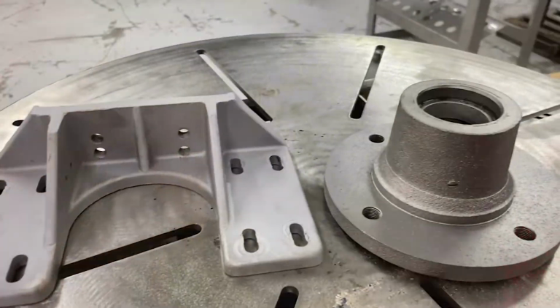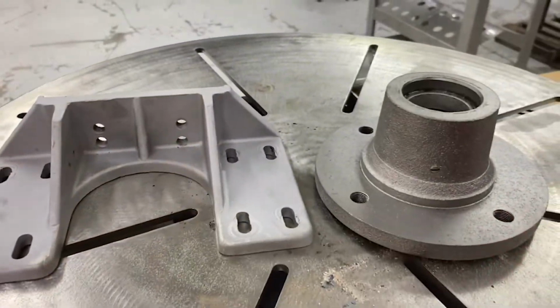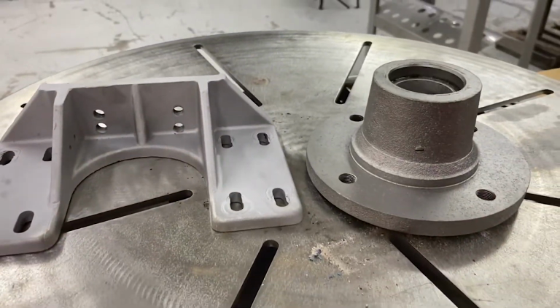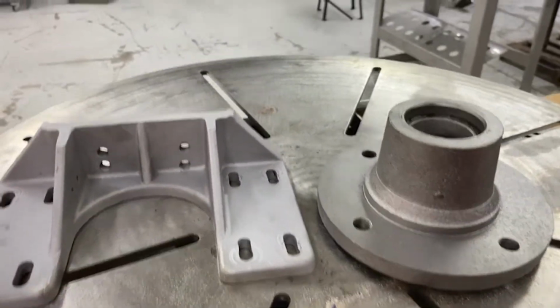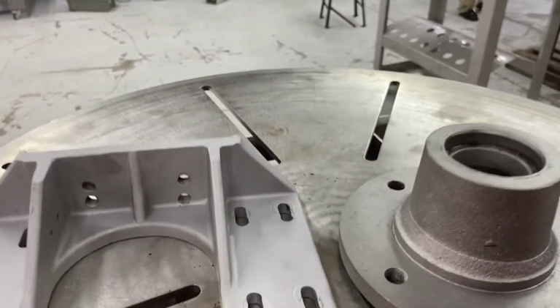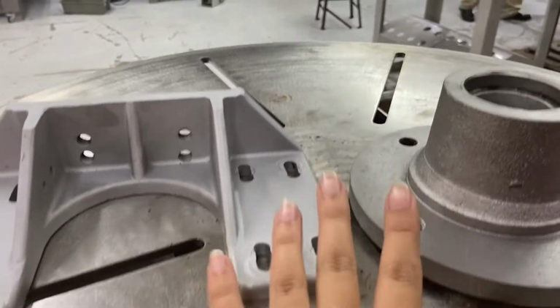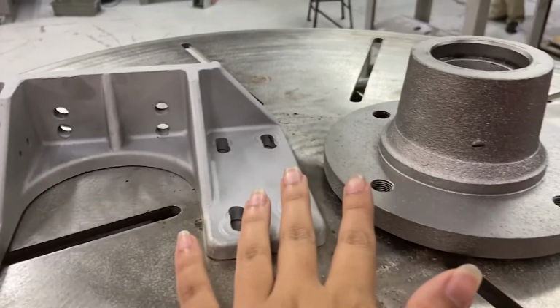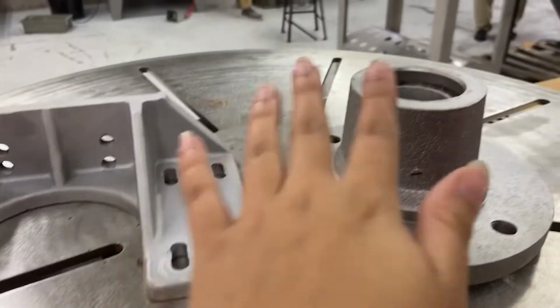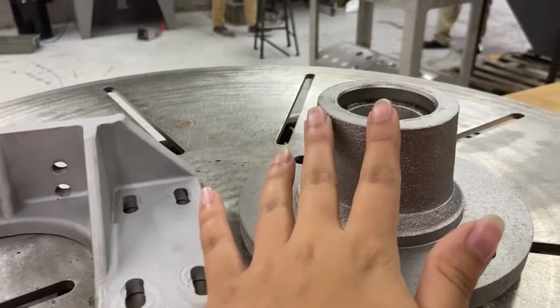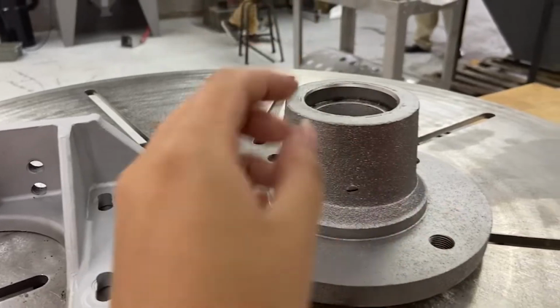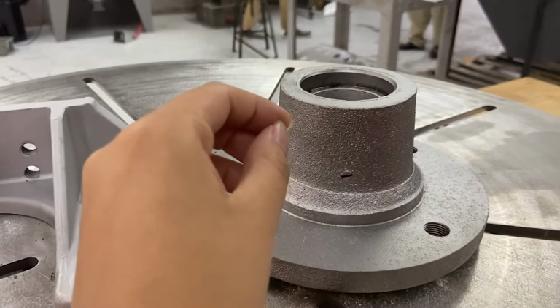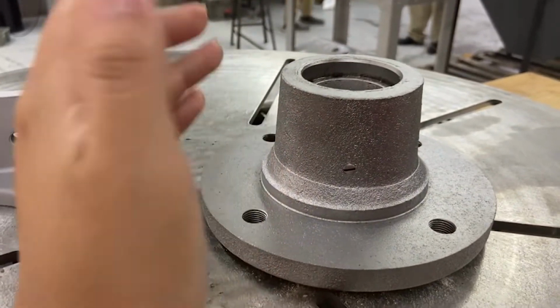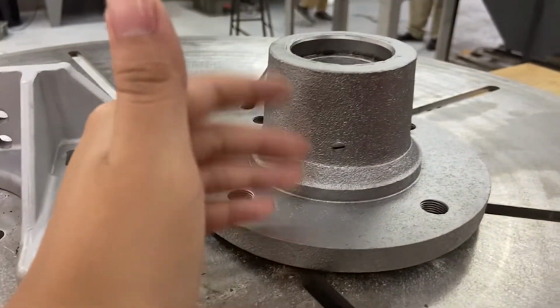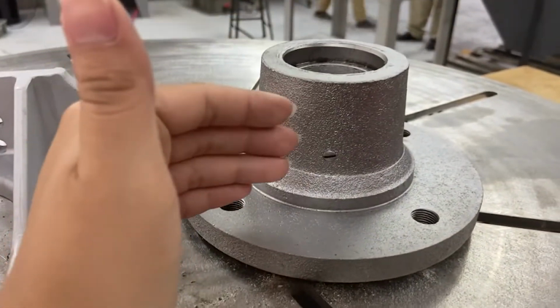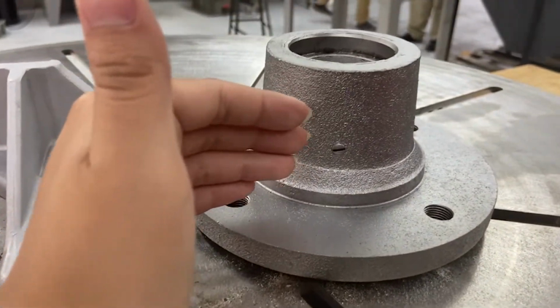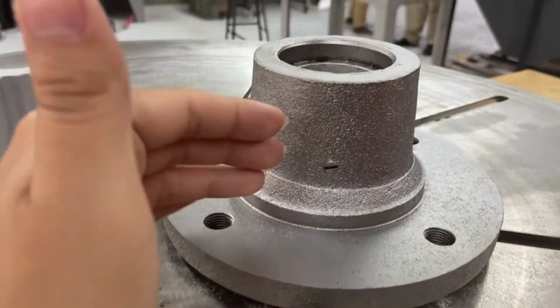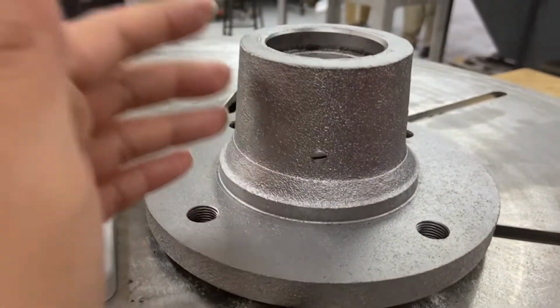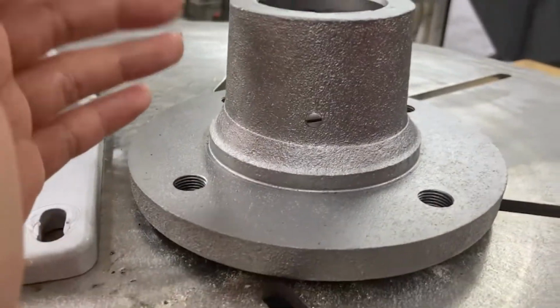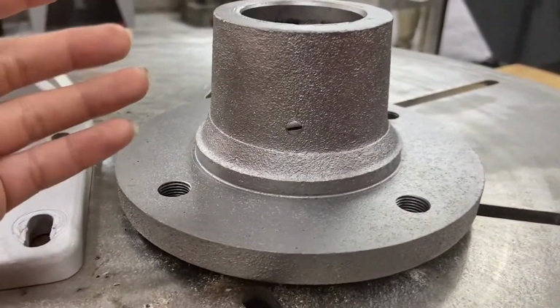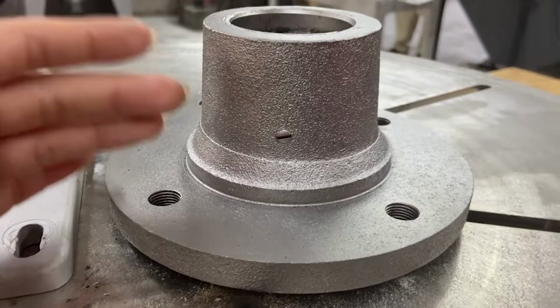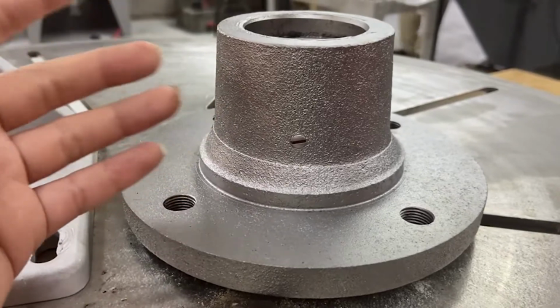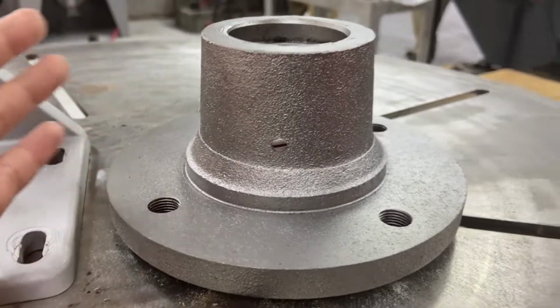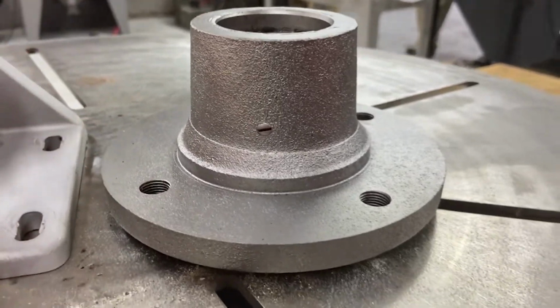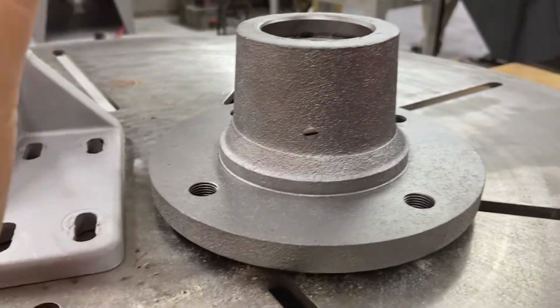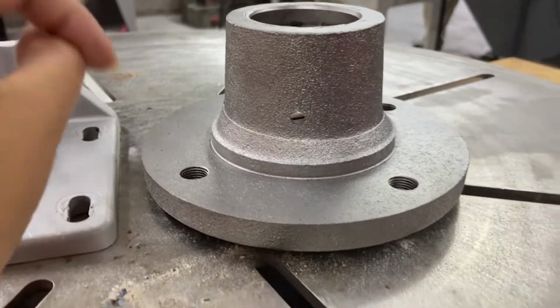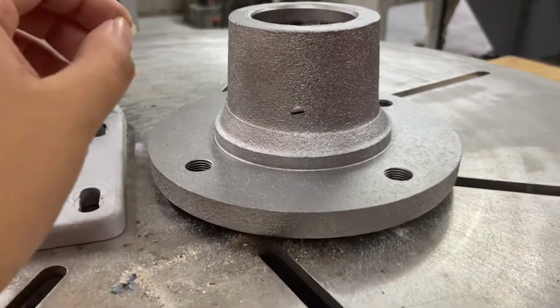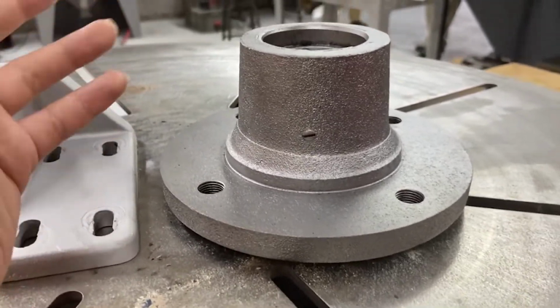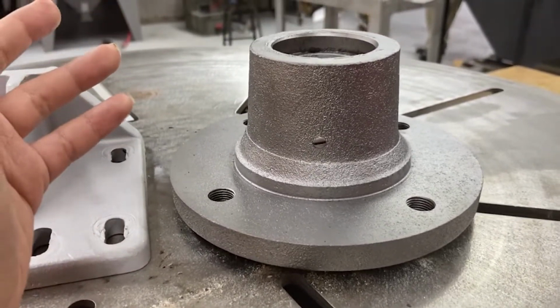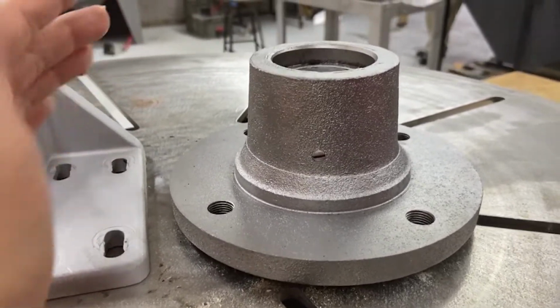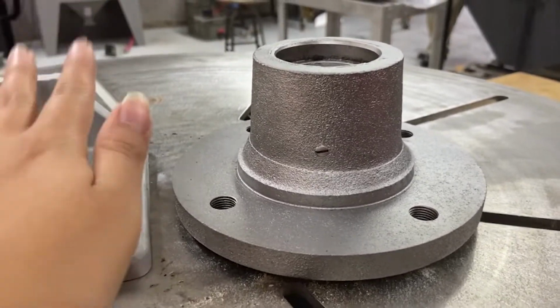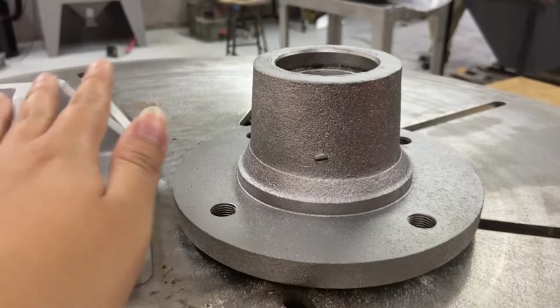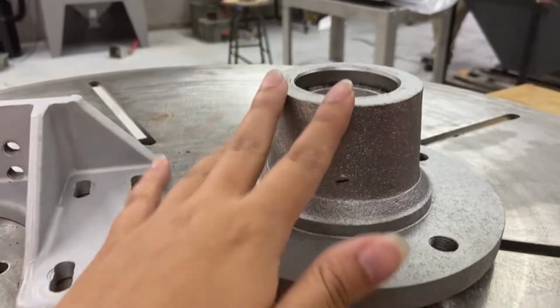Hey guys, so we are back after wet blasting these two parts. I want to start off with the hub first. I did use aluminum oxide to help strip off that rust, and it definitely helps speed up the process as well. You can add in just a little bit of glass bead if you want that slight shine, which is what I did in this scenario.